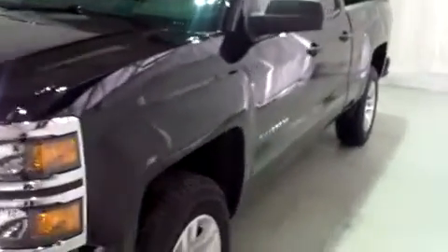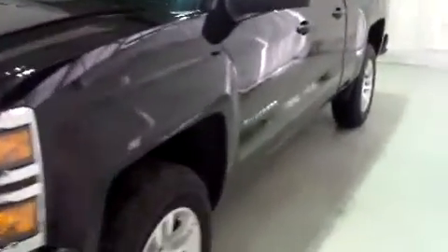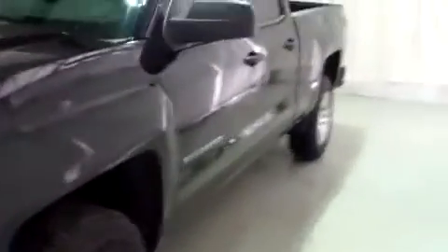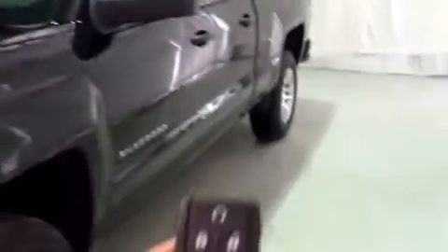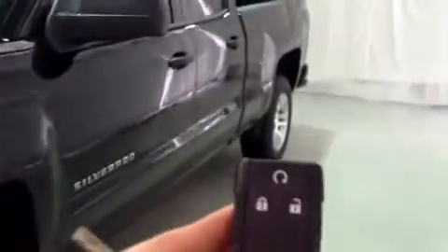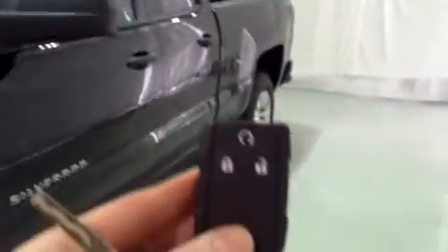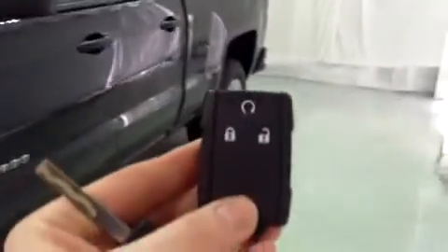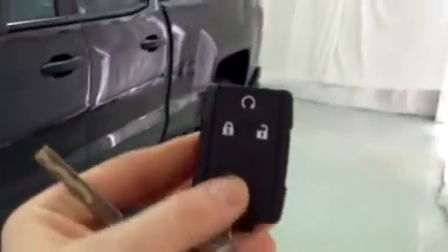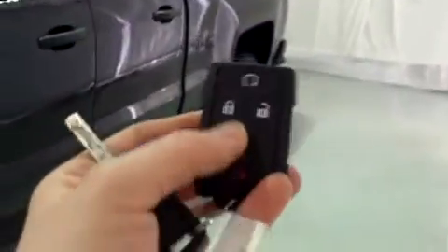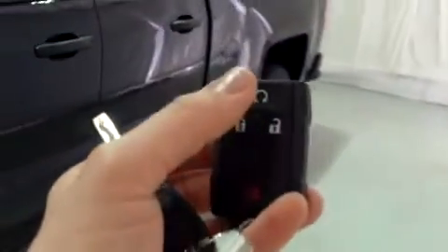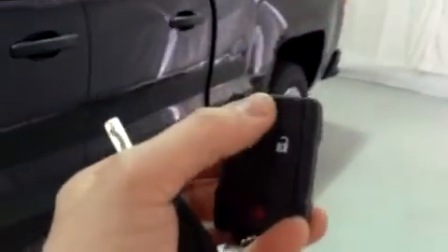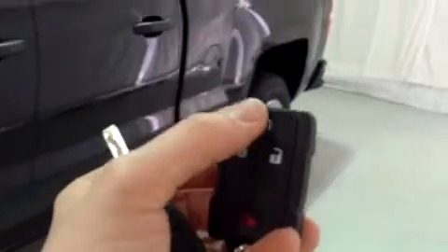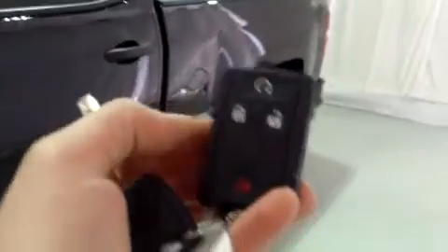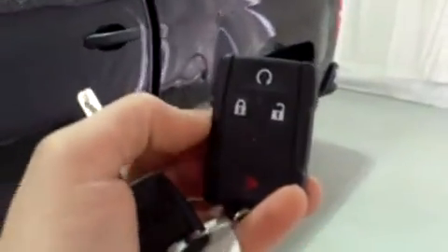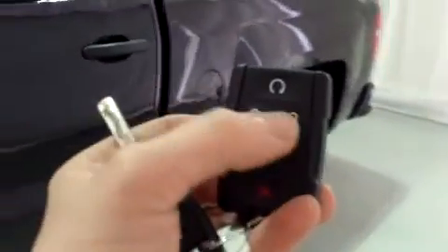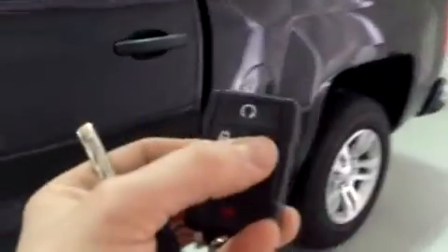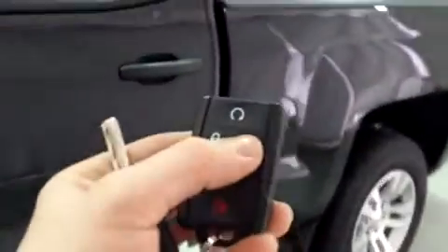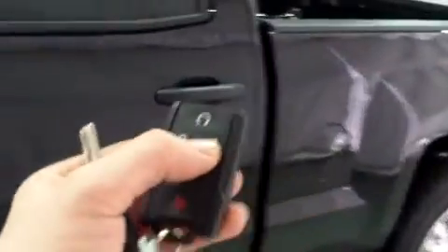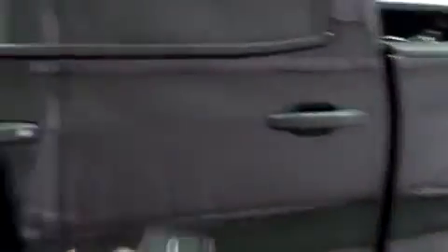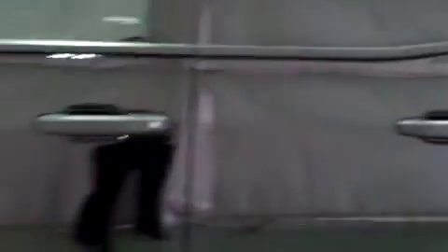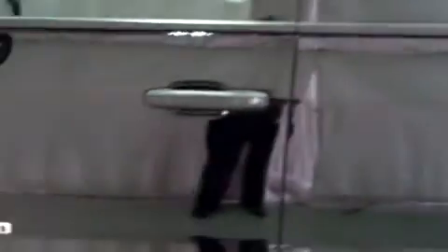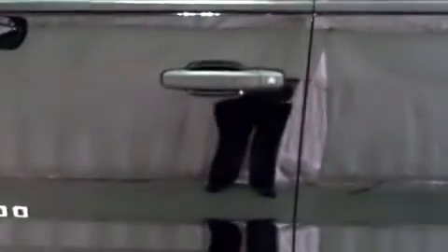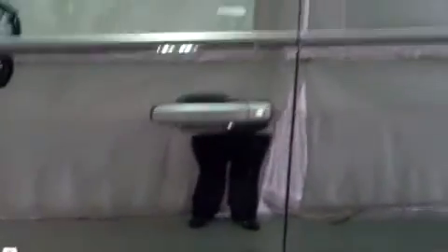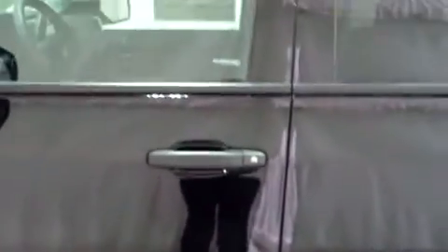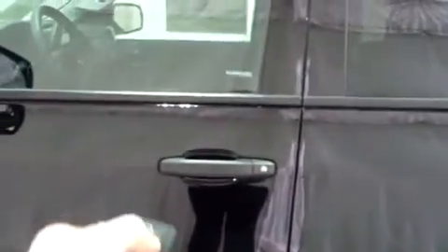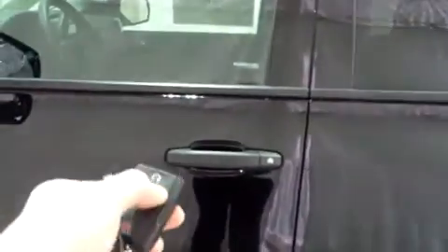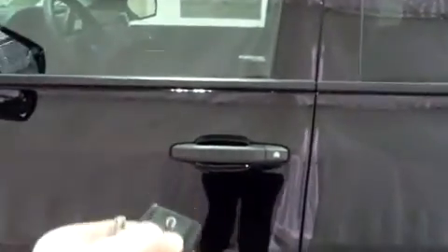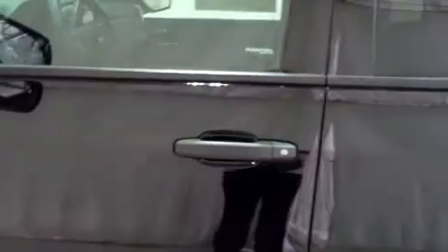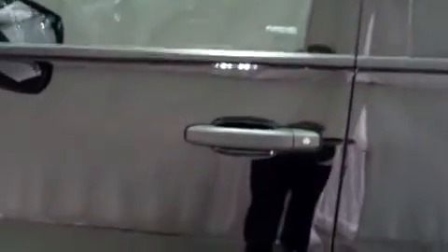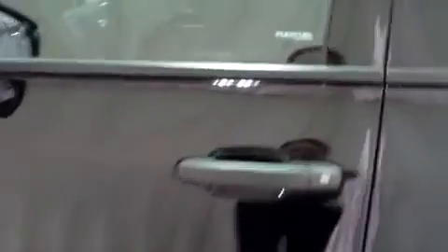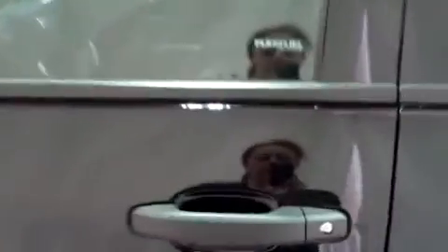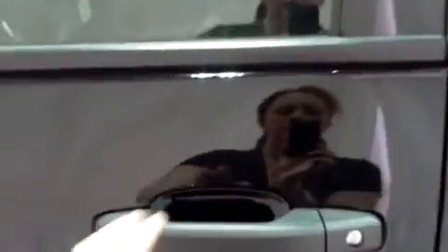This truck does come with a remote keyless entry system. And right up at the top, that spinny thing is a remote start. For now, I'm just going to make sure the door is unlocked and we're going to get in.